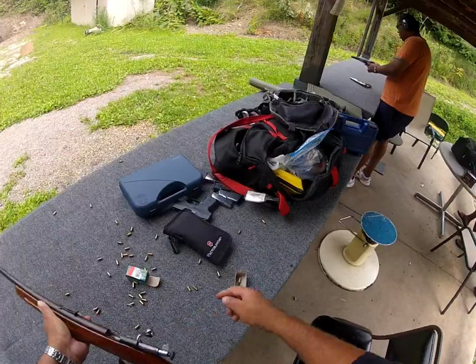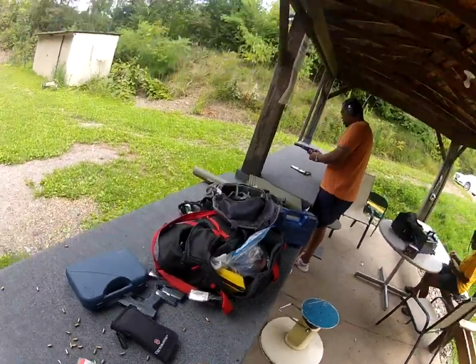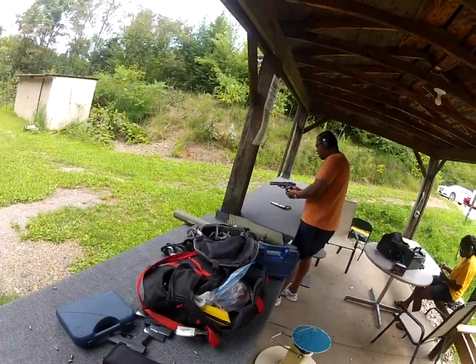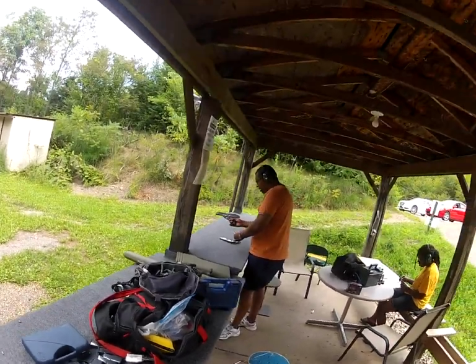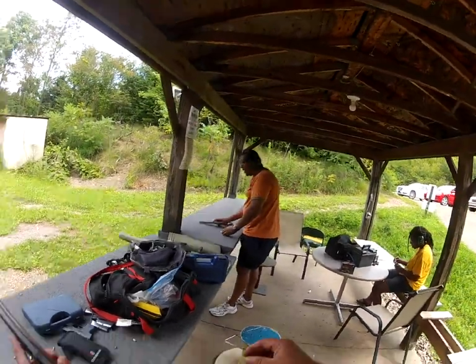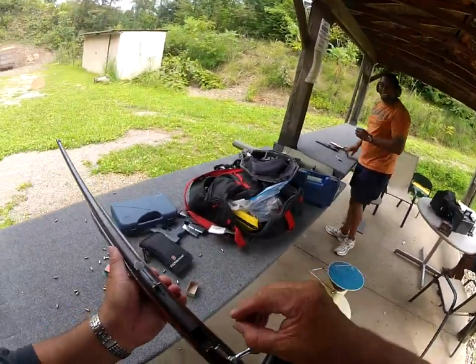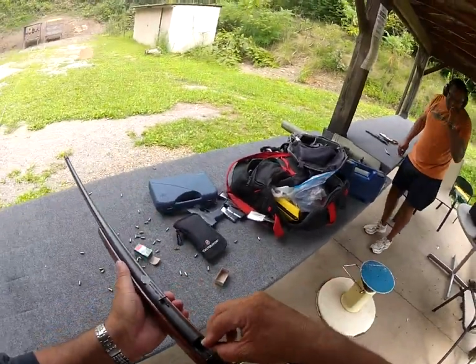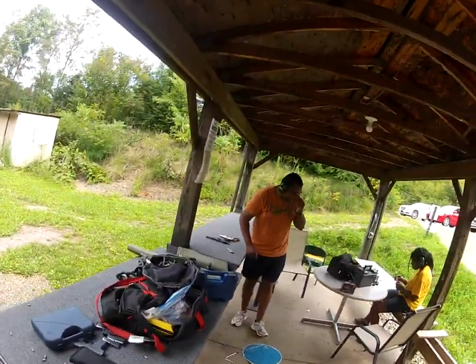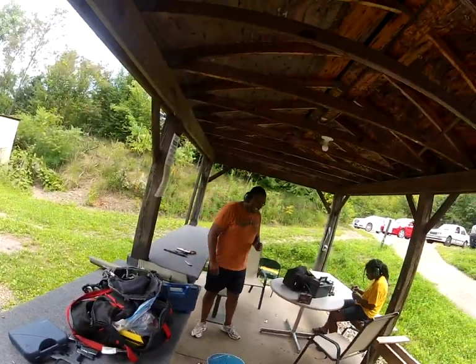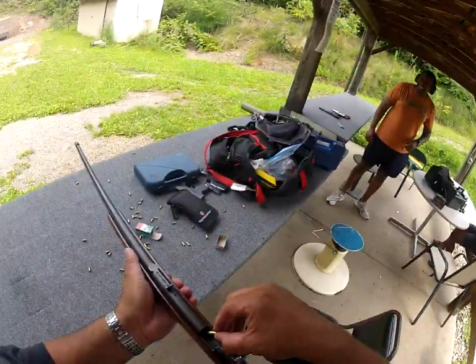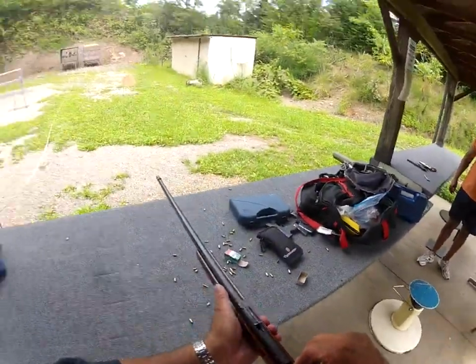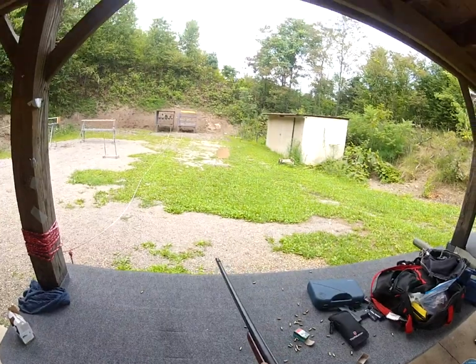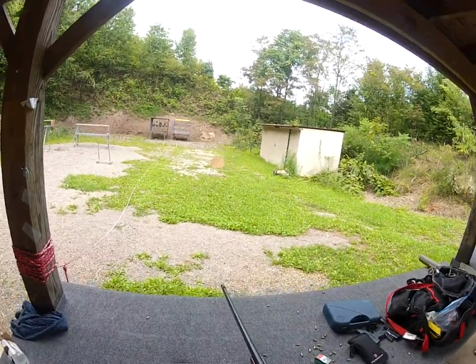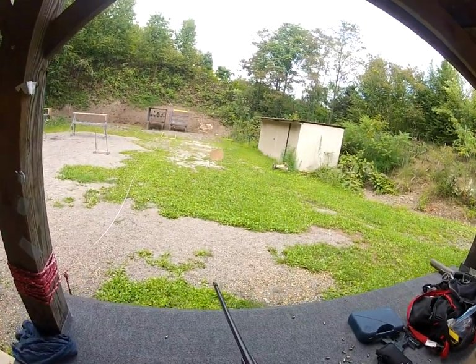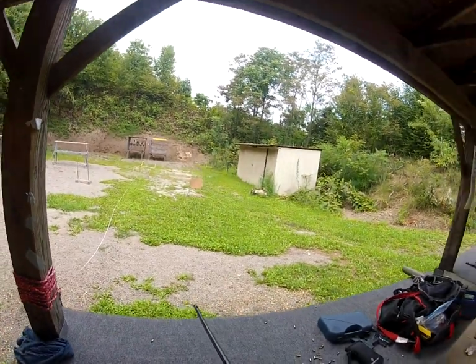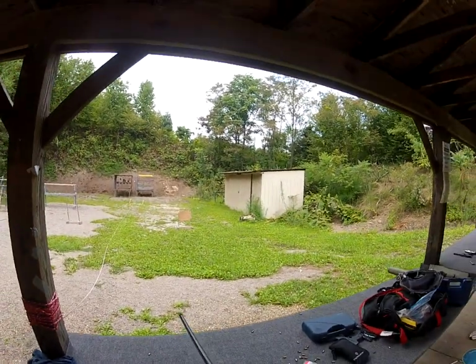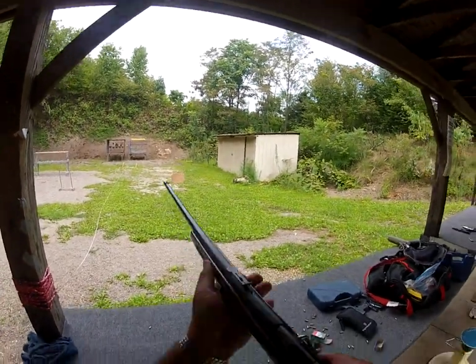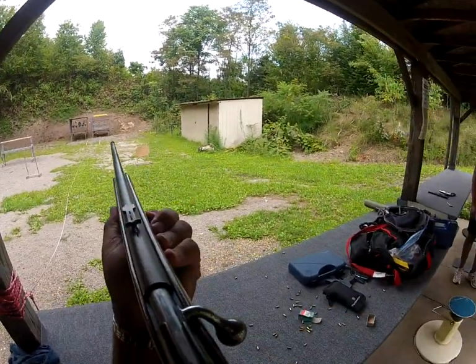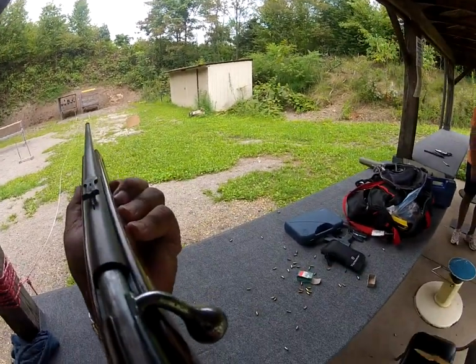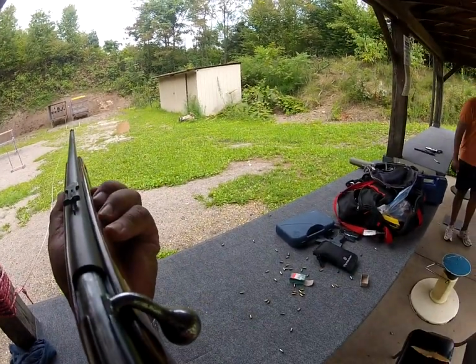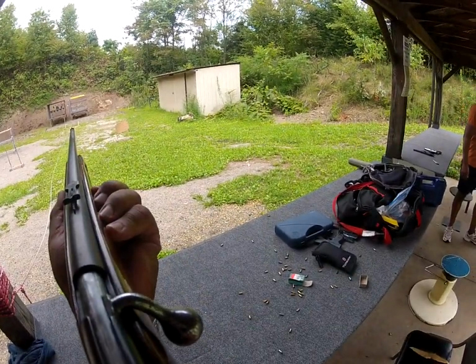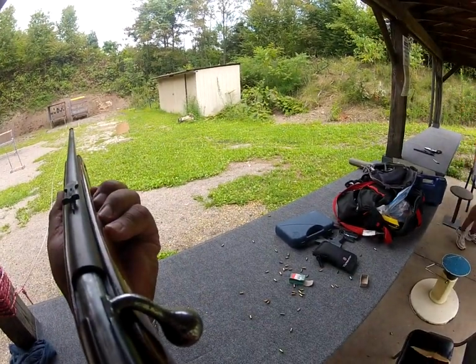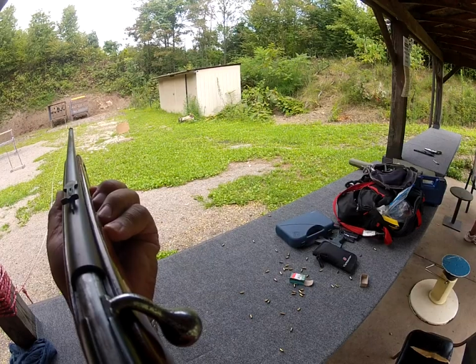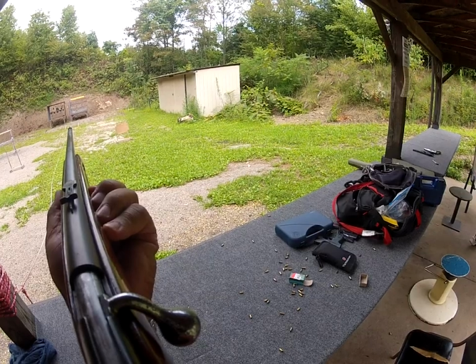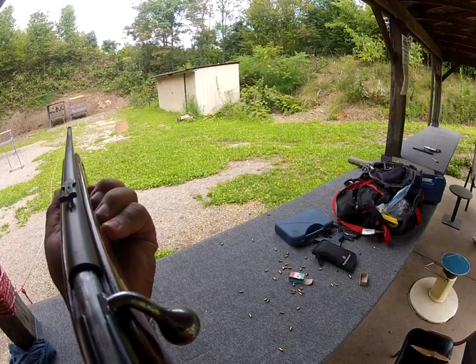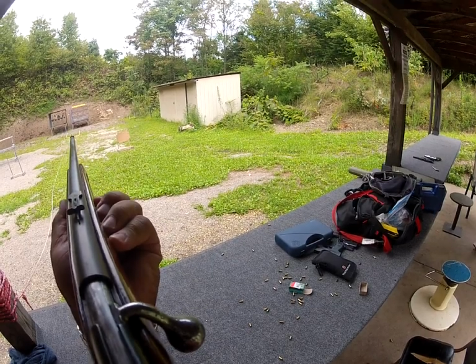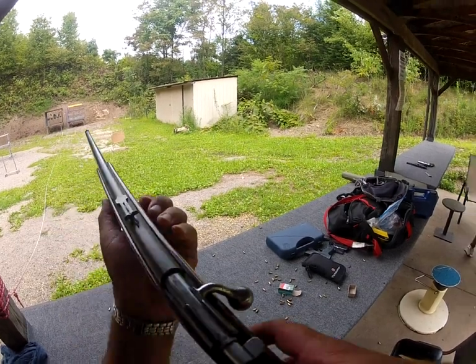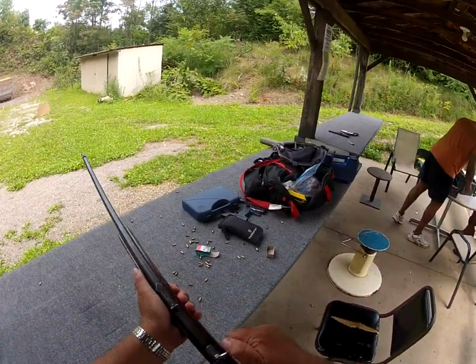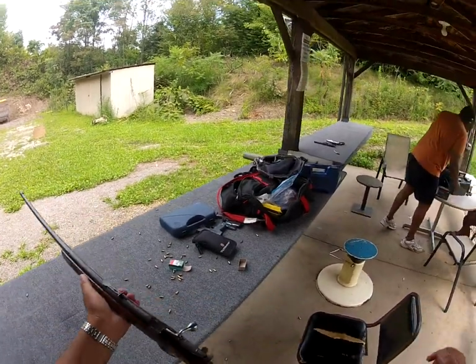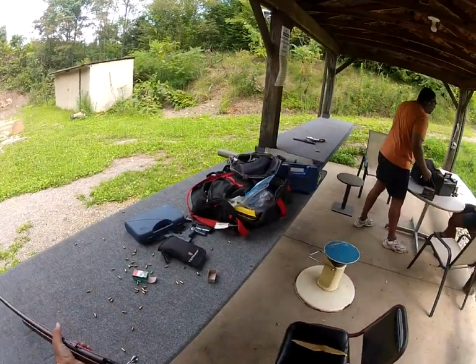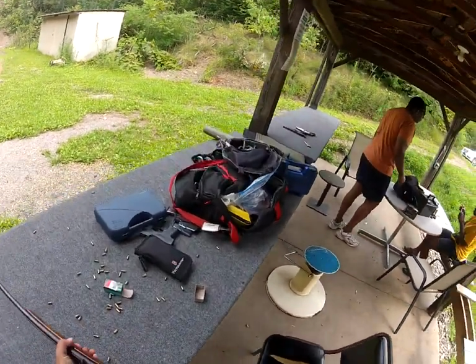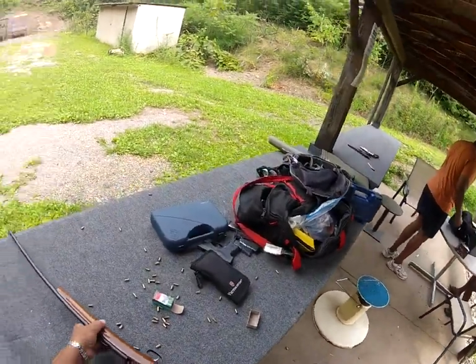Talking too much - I missed one. Last round and one last plate. We gotta quit talking and shoot here. Oh, one still standing. Oh well.